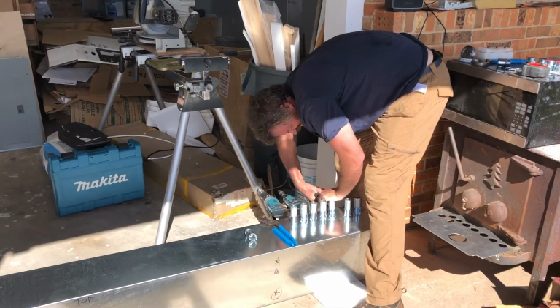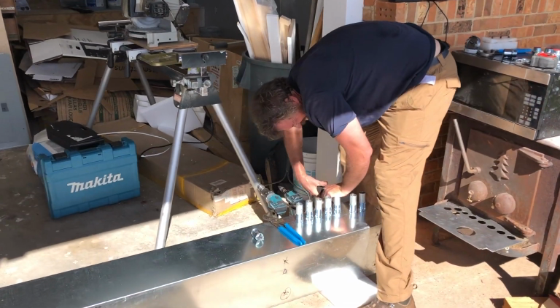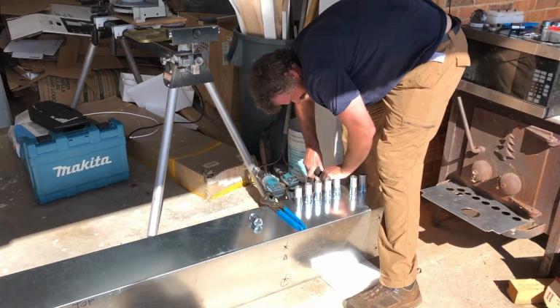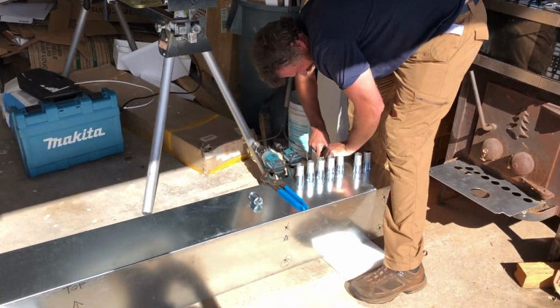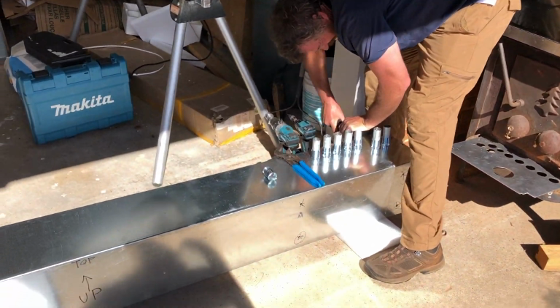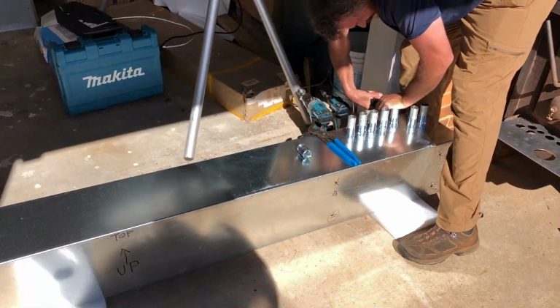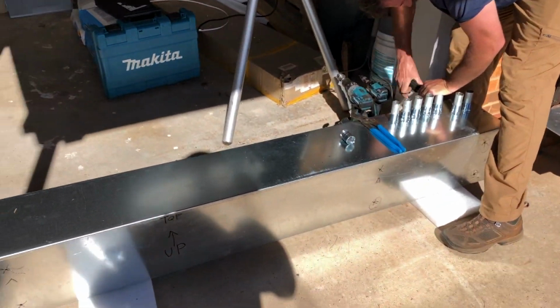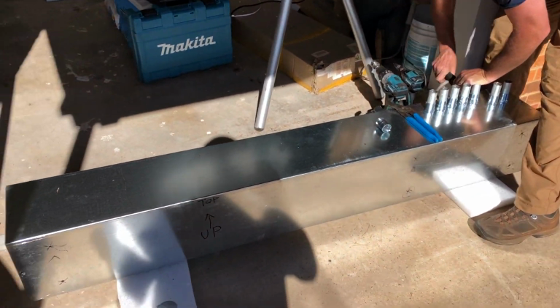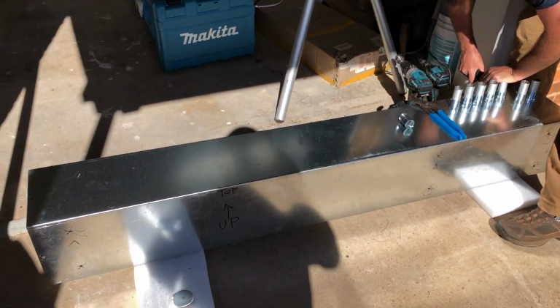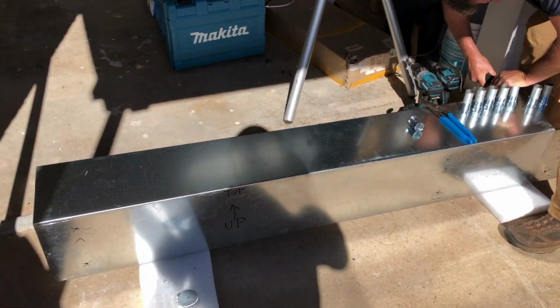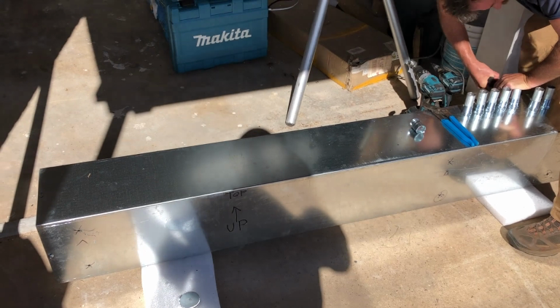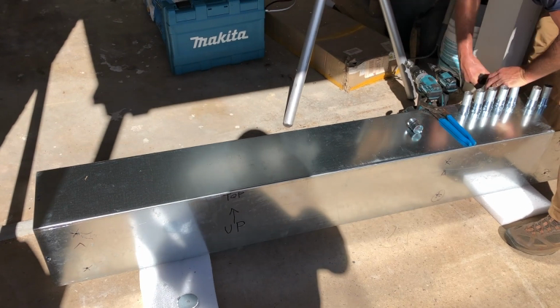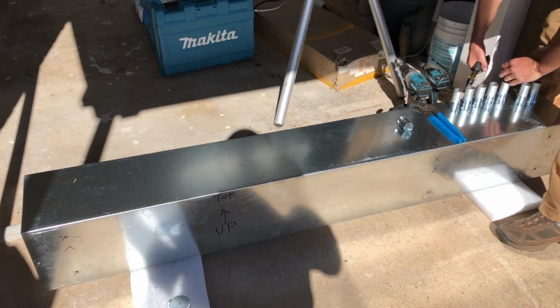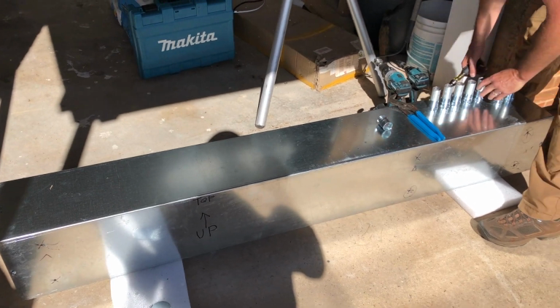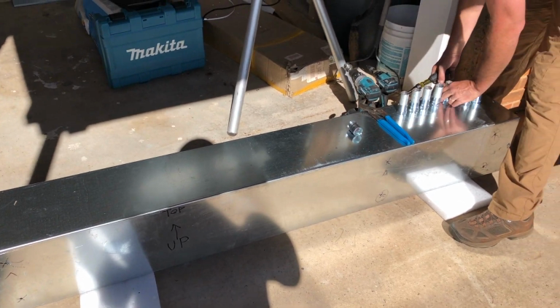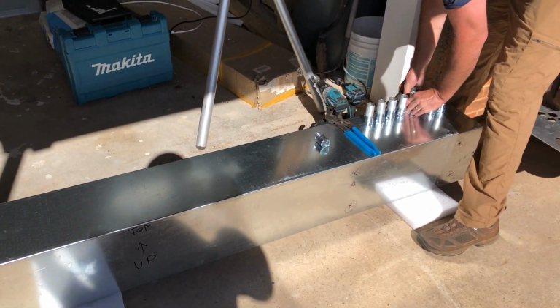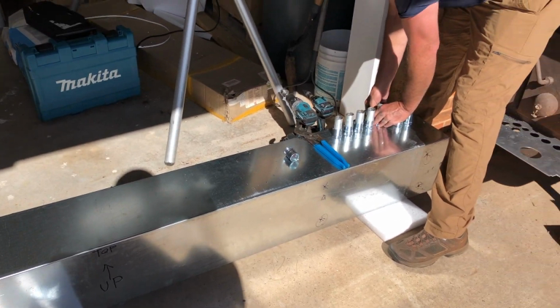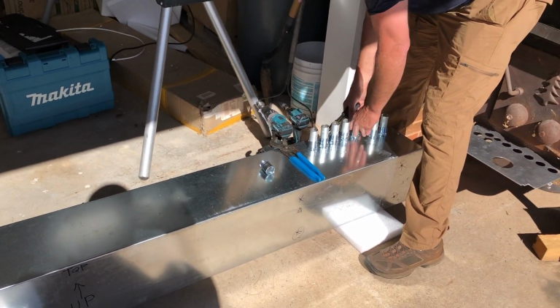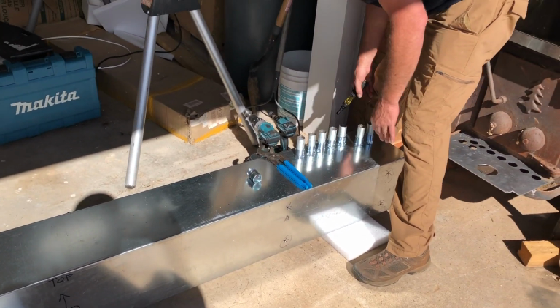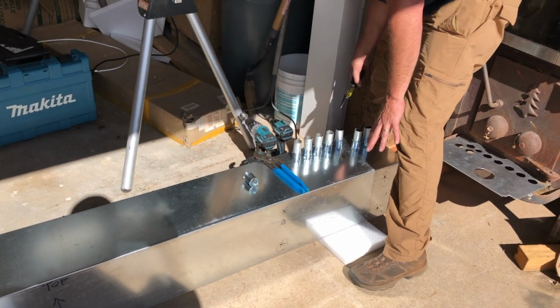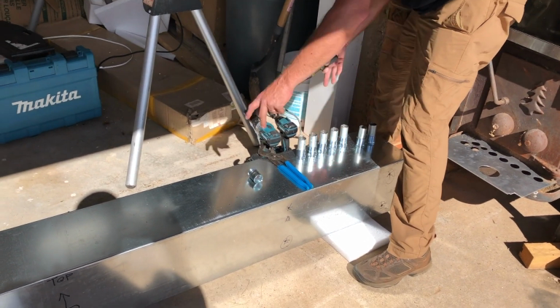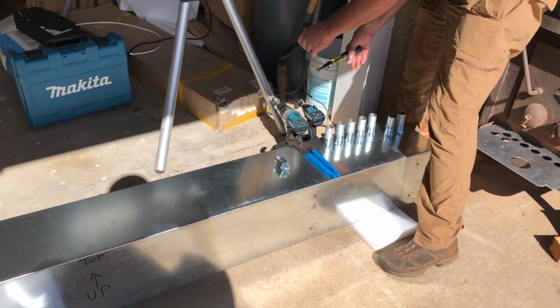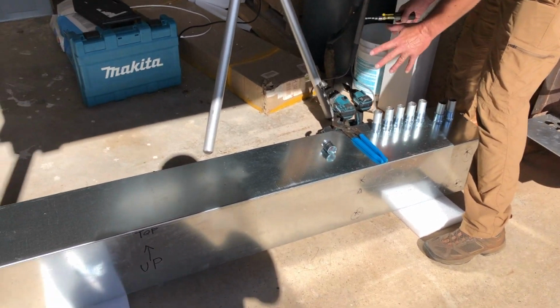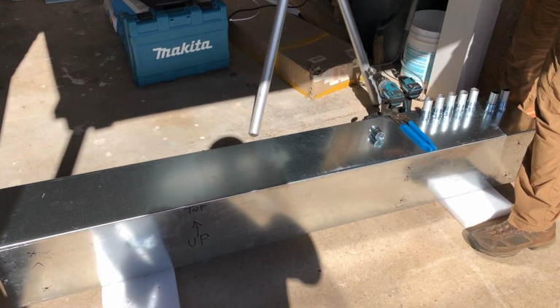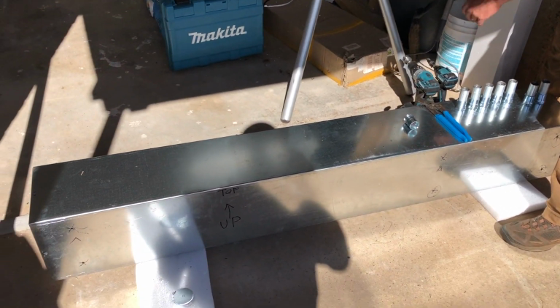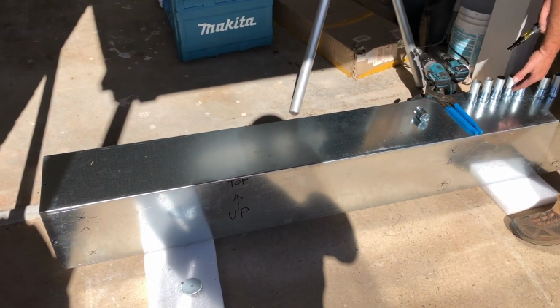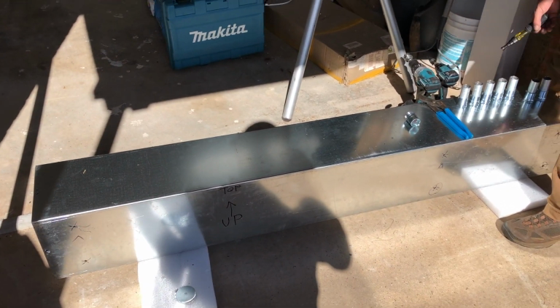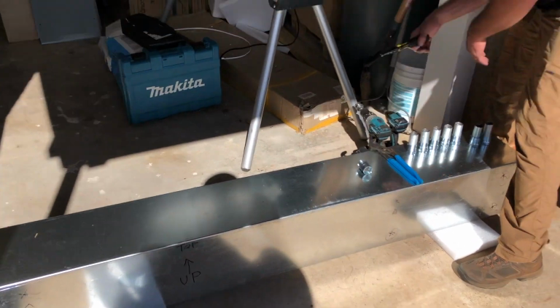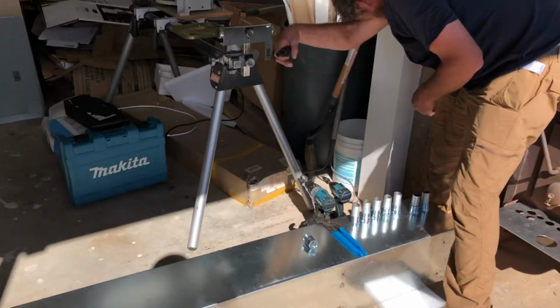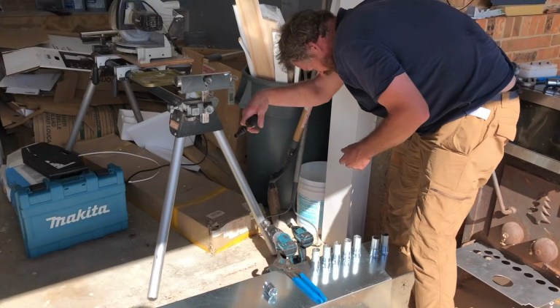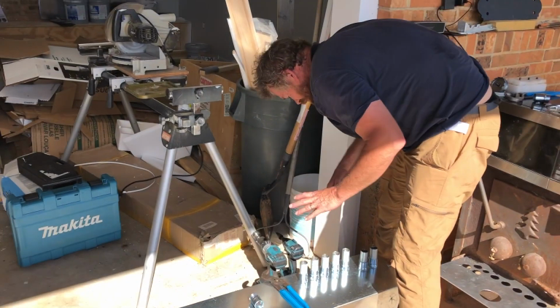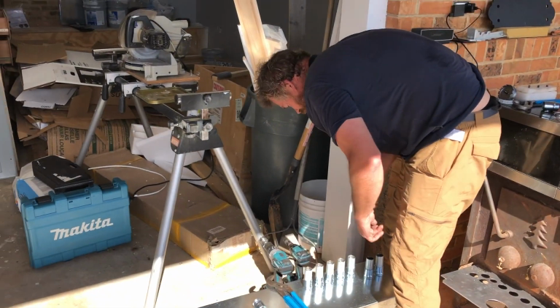Here's Wes working on the gutter box — that's where all the wires will come together and pipe up from here to the inverter.